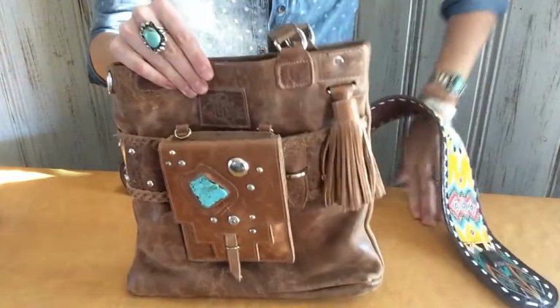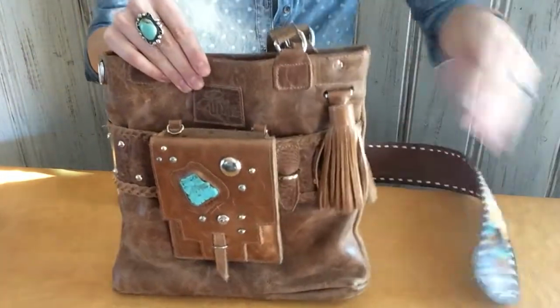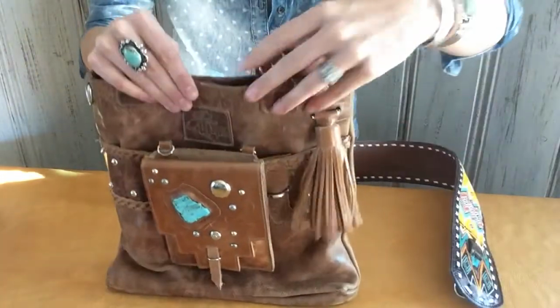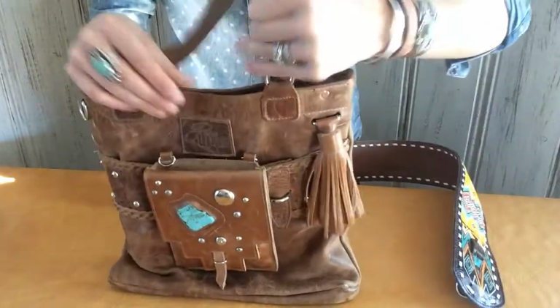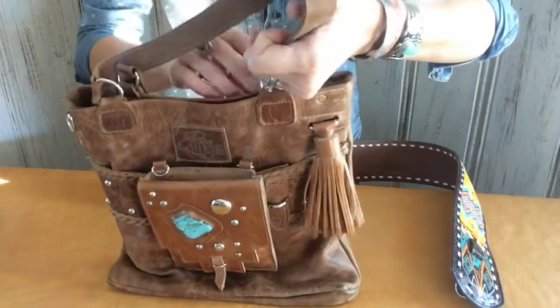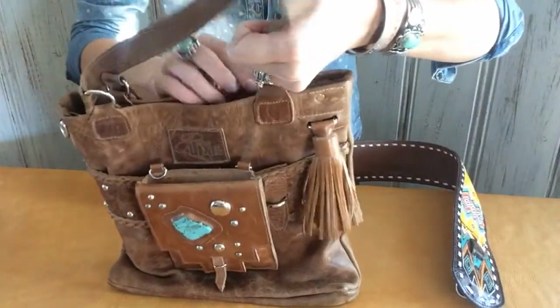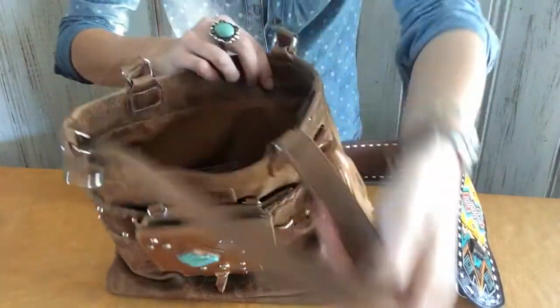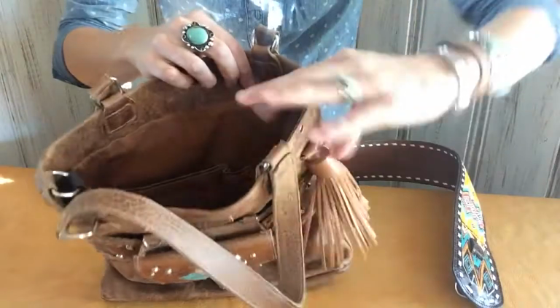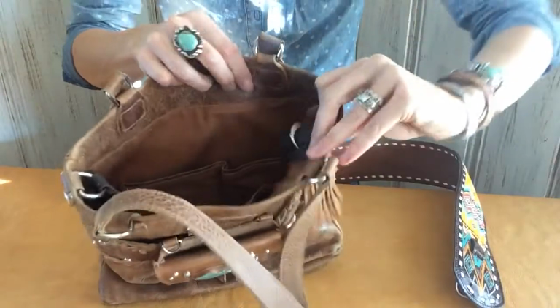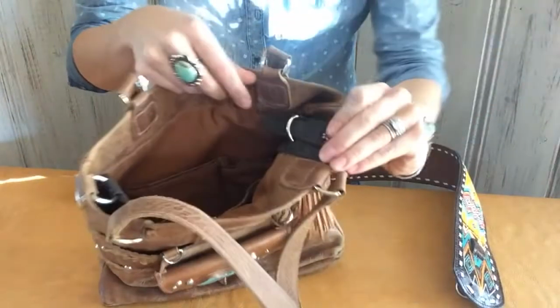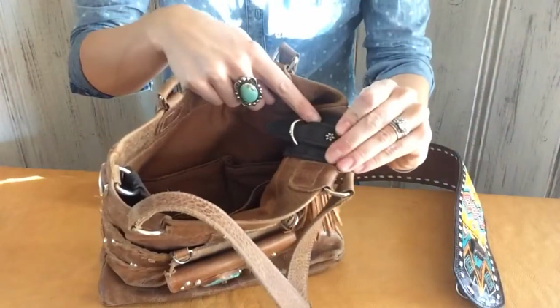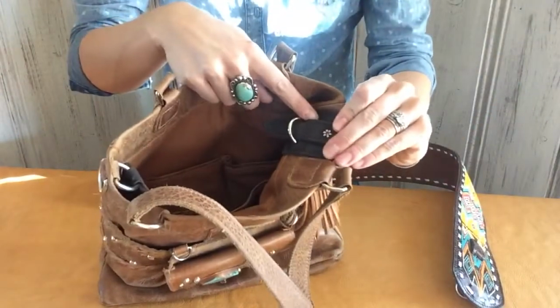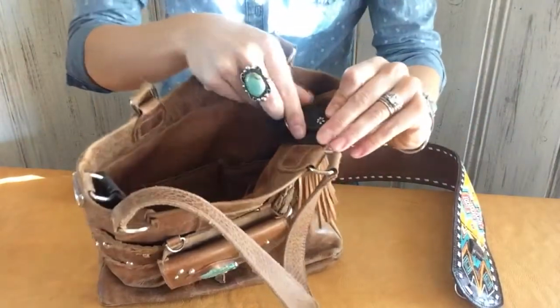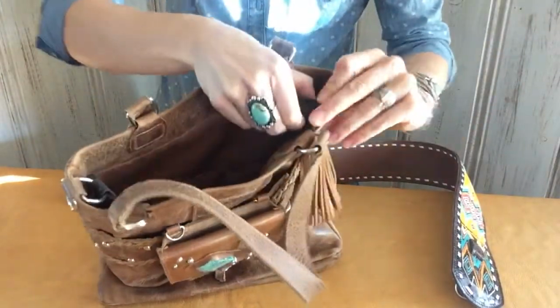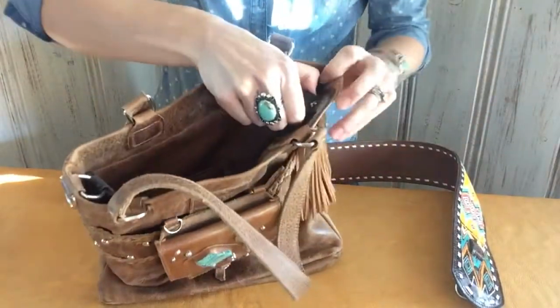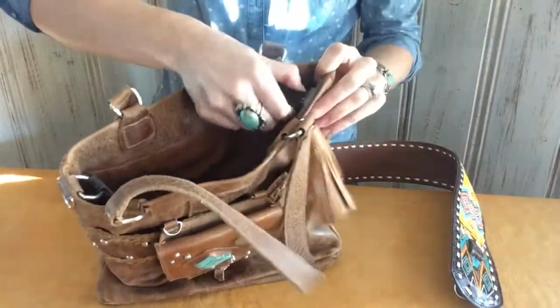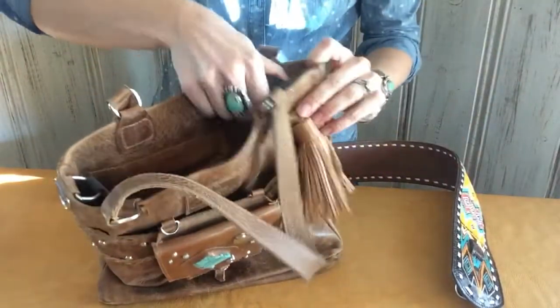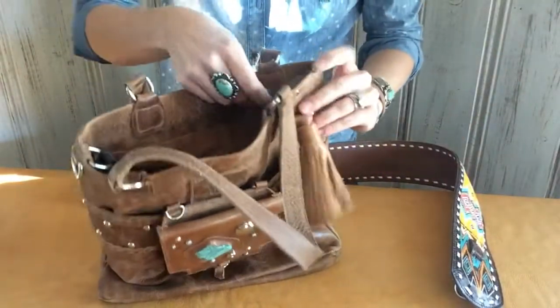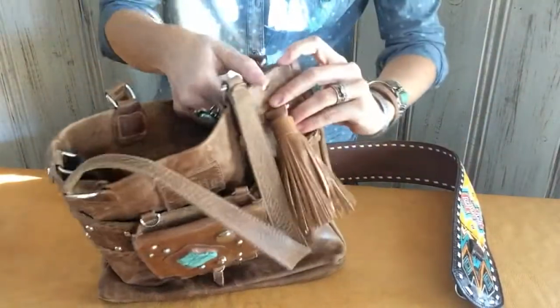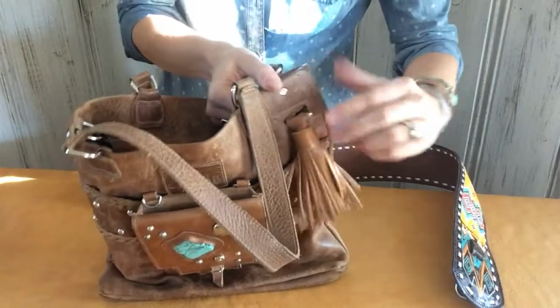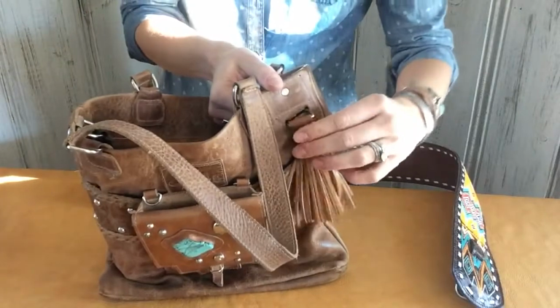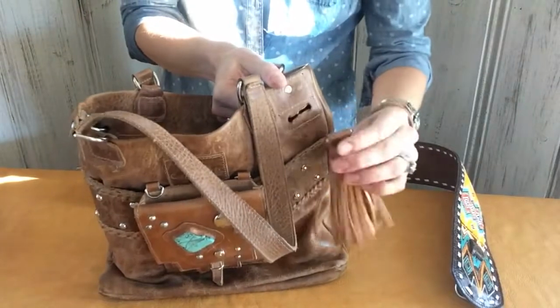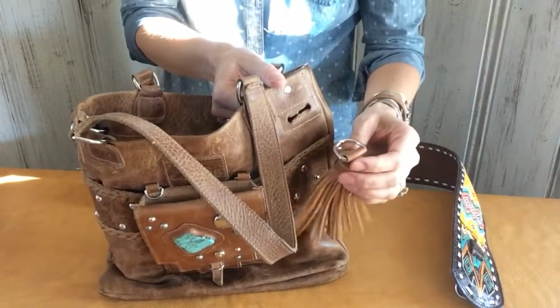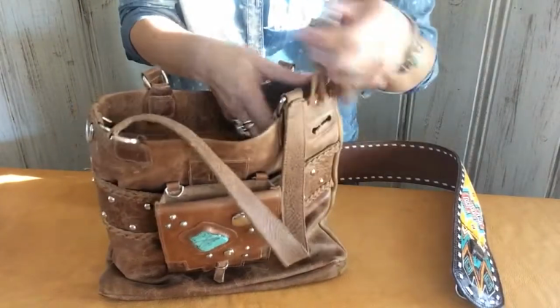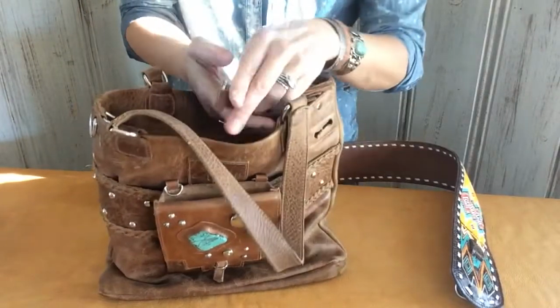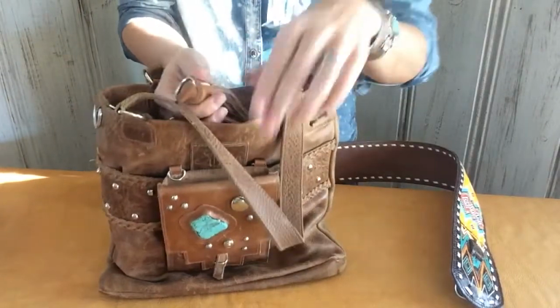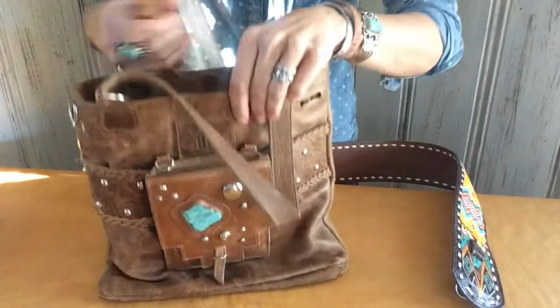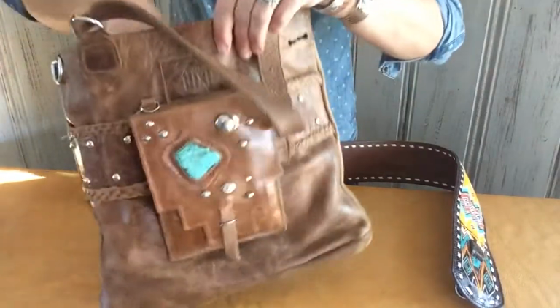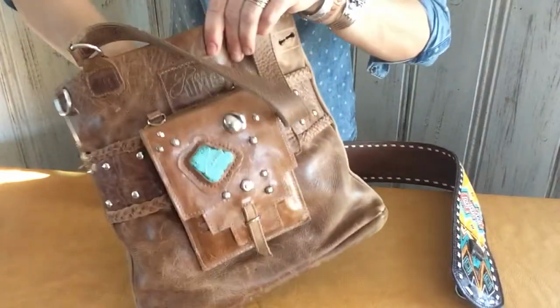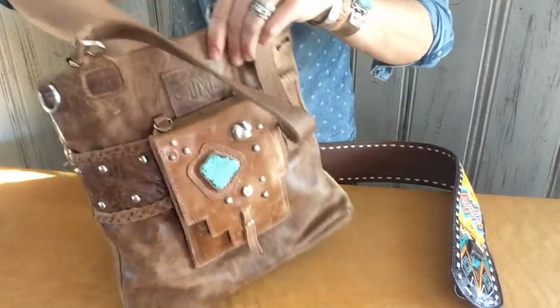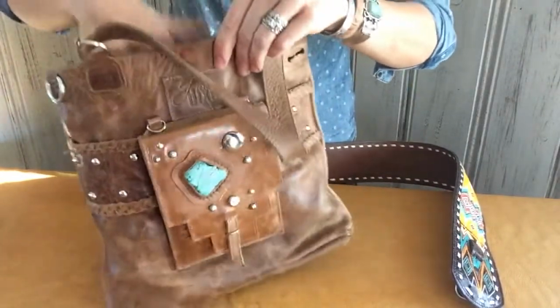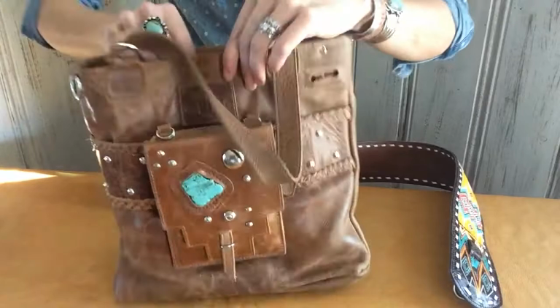All you need to do is on the inside of your handbag, right here, undo the leather strip and take out the tassel. I like to go ahead and stash this in my bag so that I know where it is.